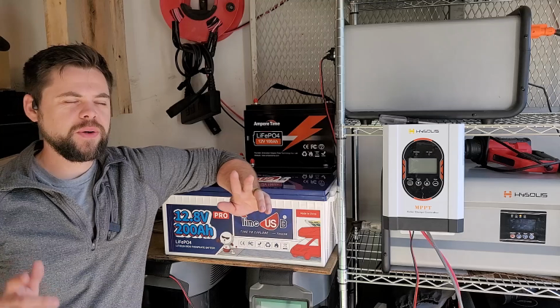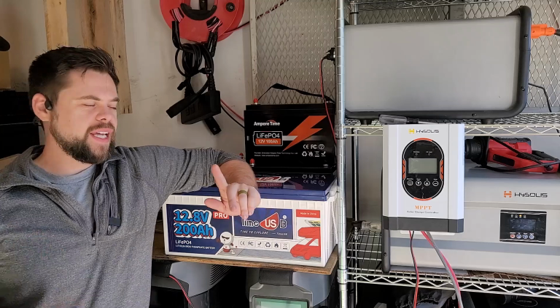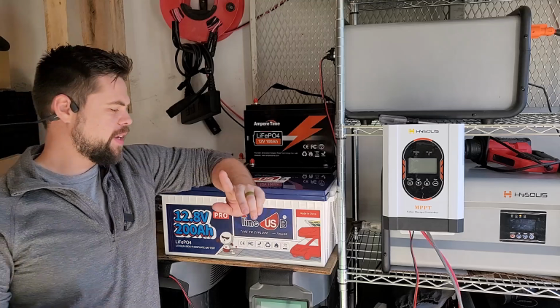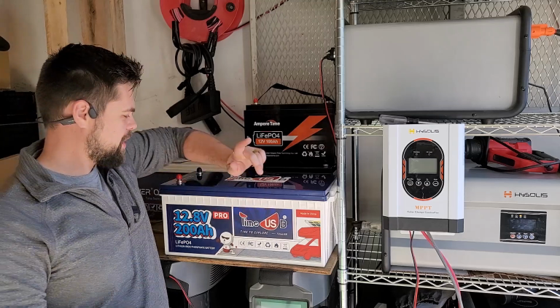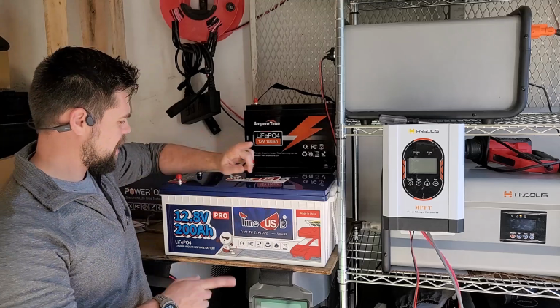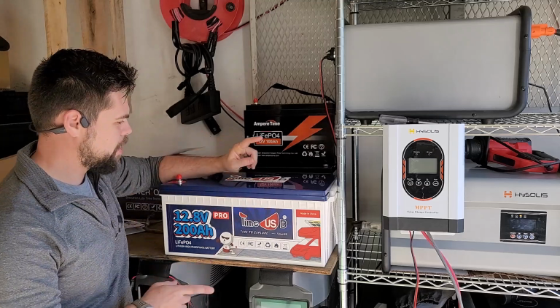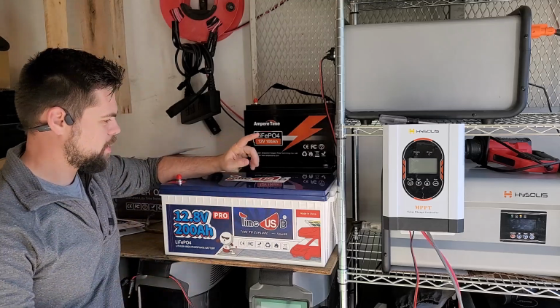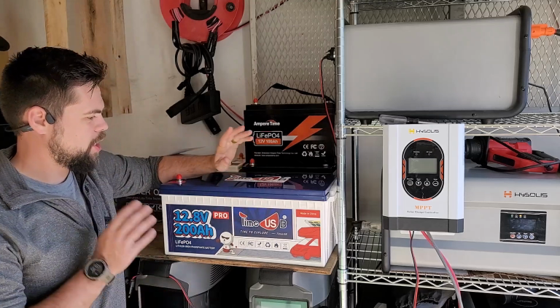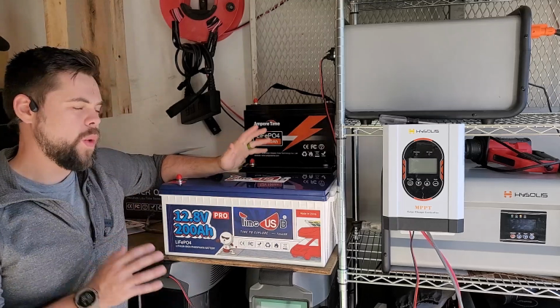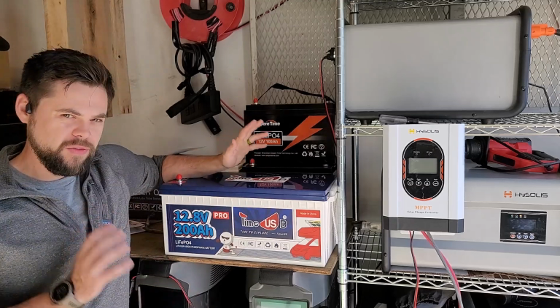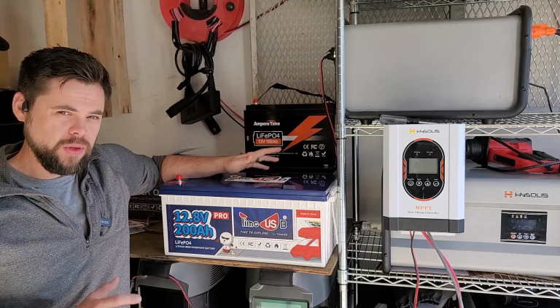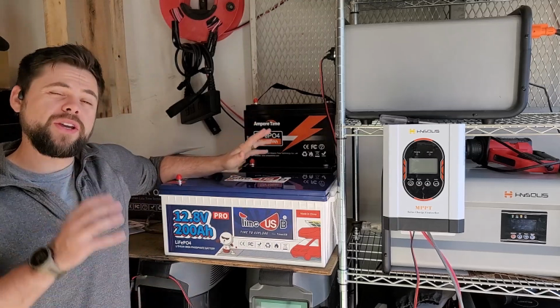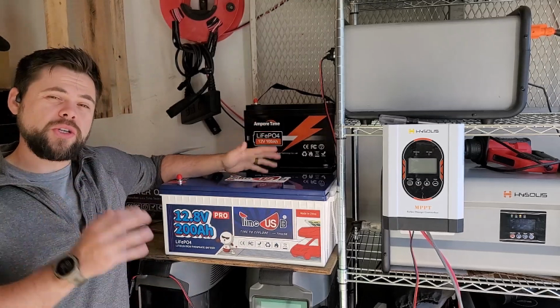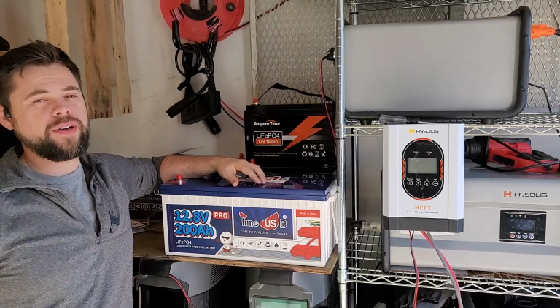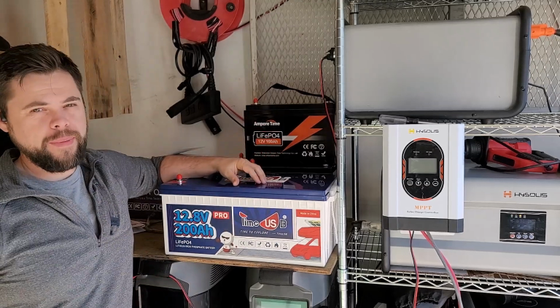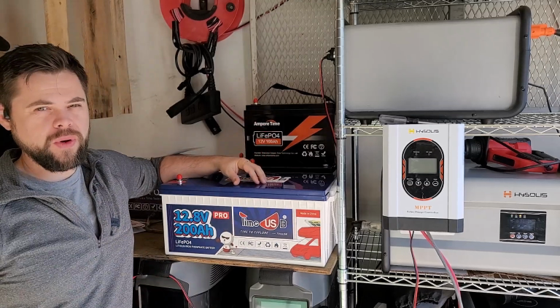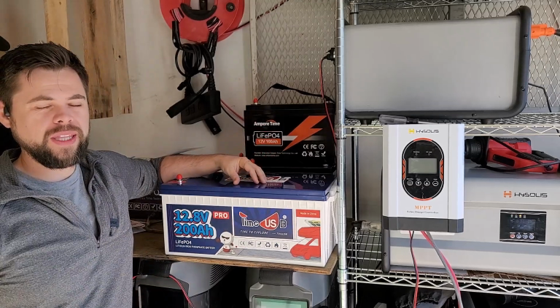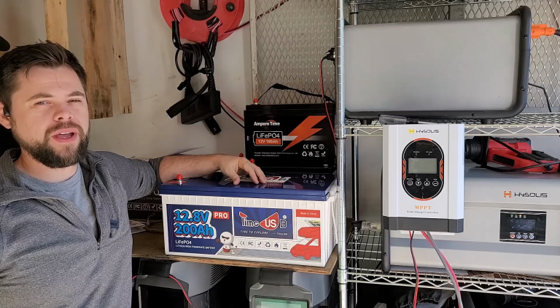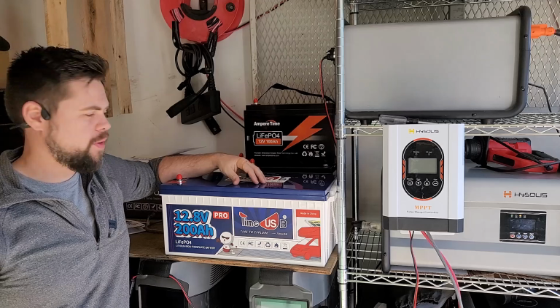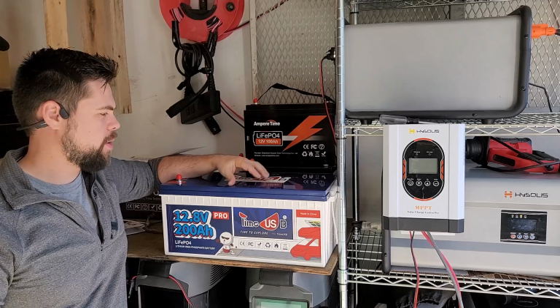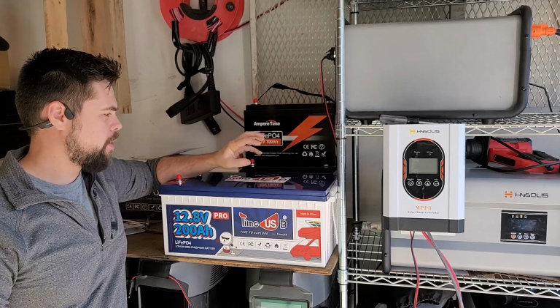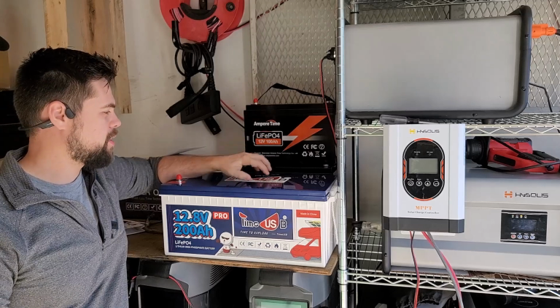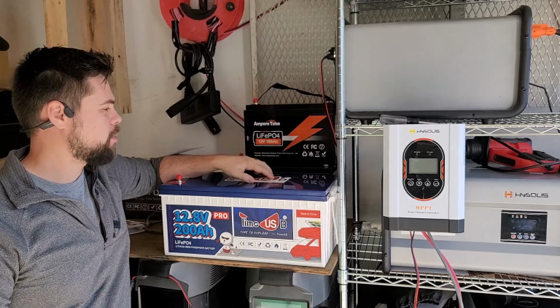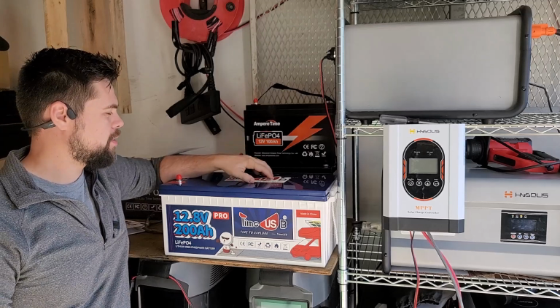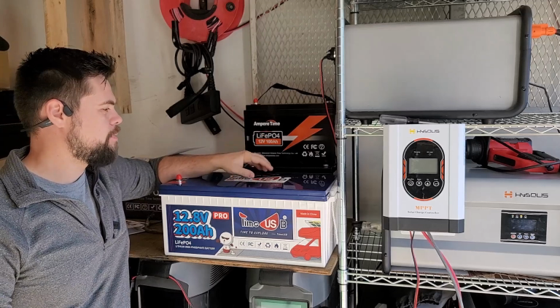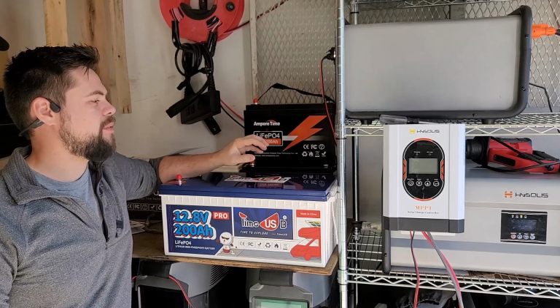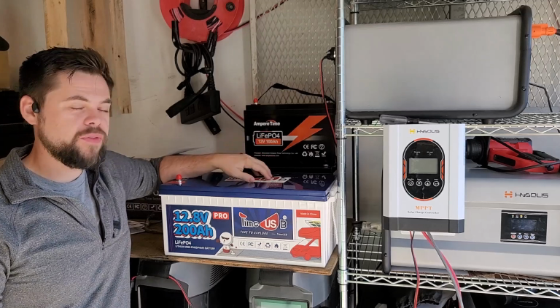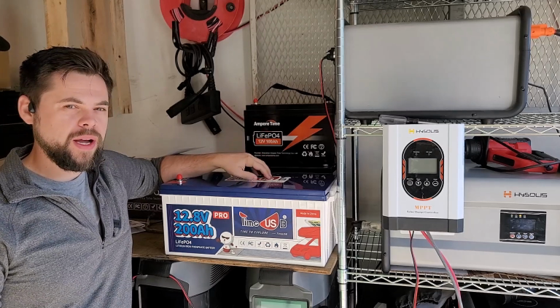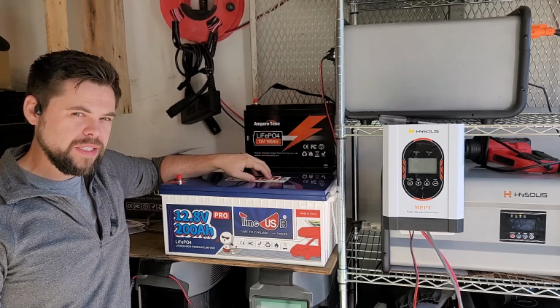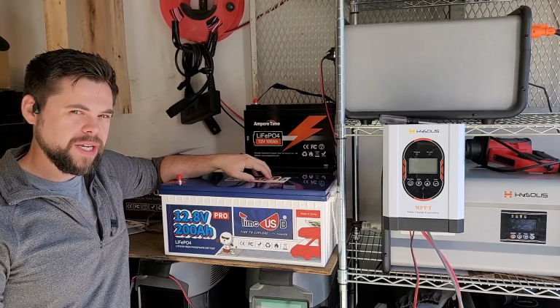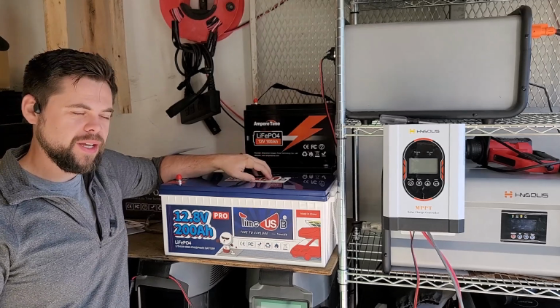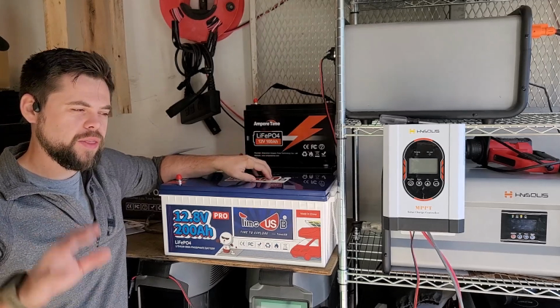We're going to take a look at this TimeUSB 12 volt 200 amp hour lithium iron phosphate battery. This thing is a beast. I've had it for a while and I've done some testing on it.